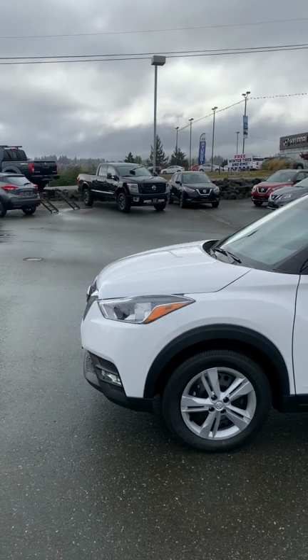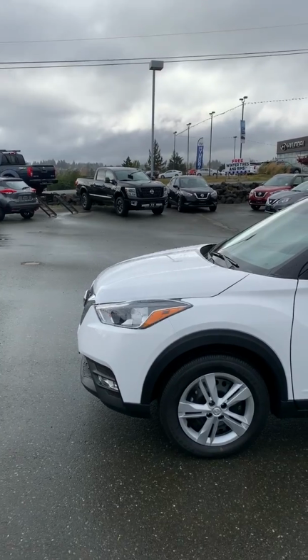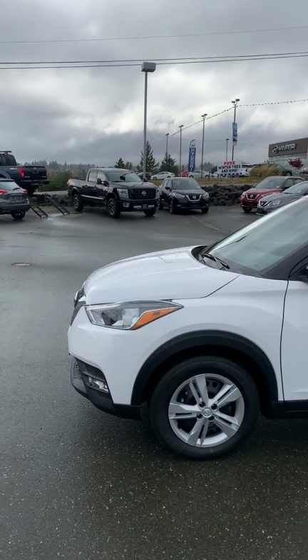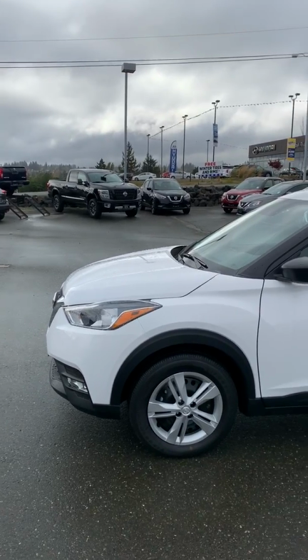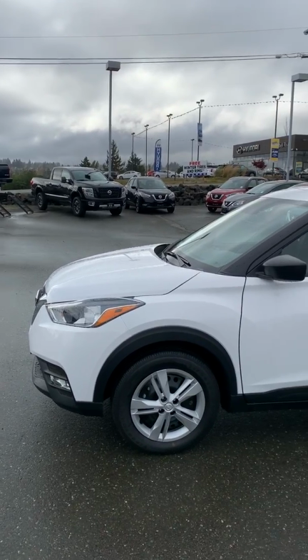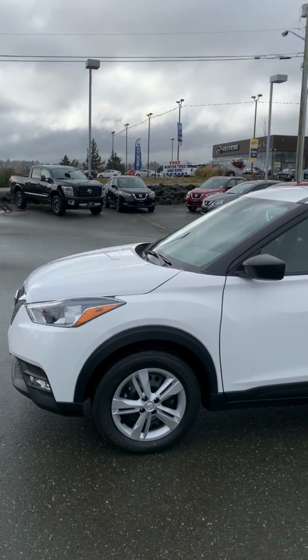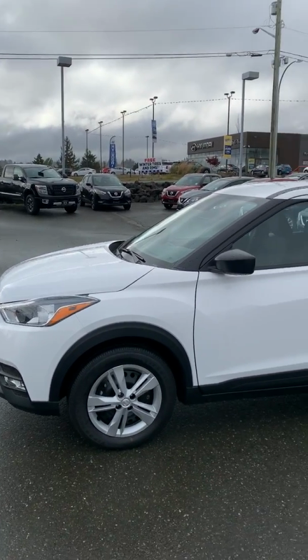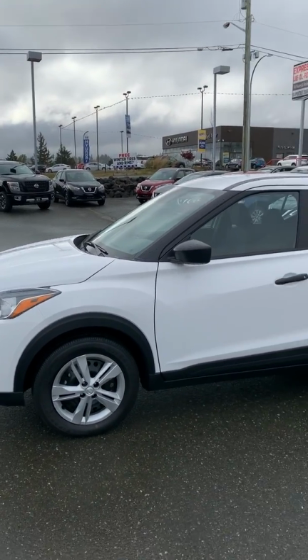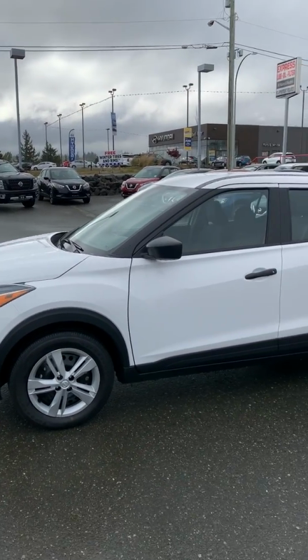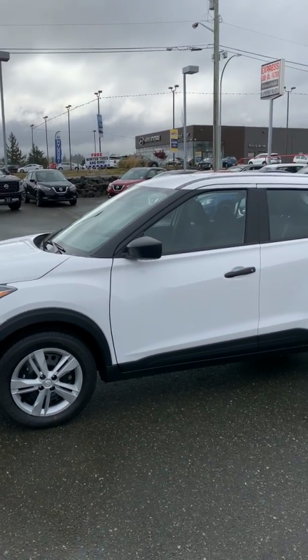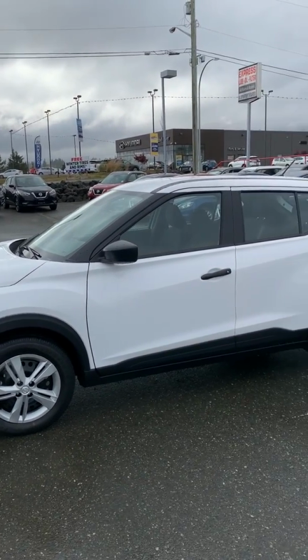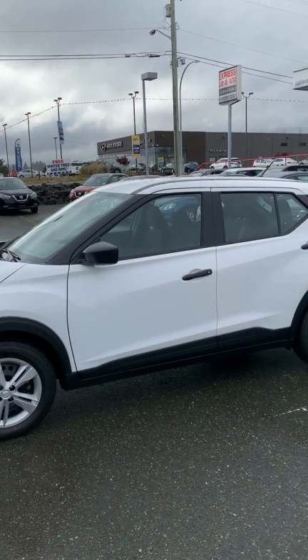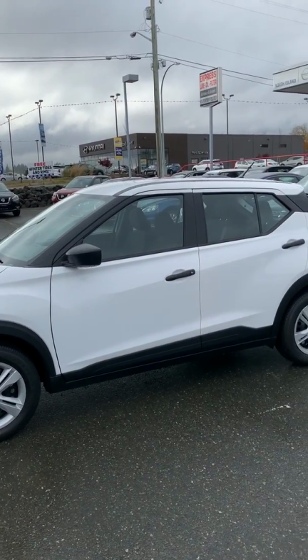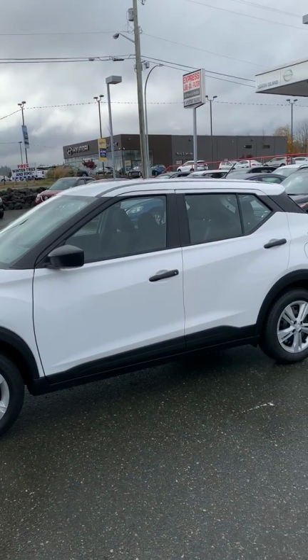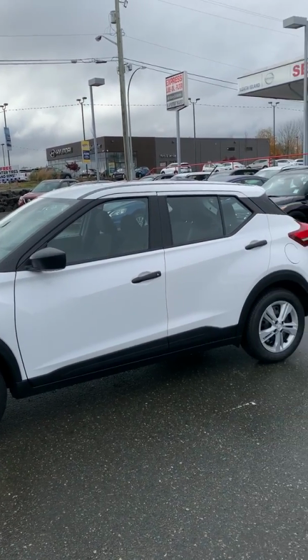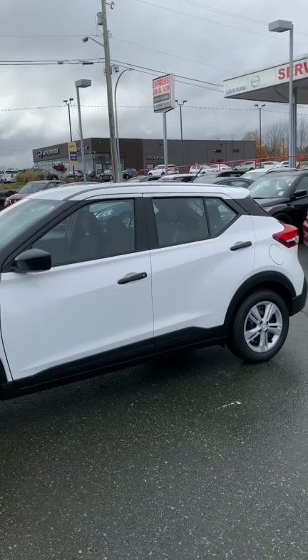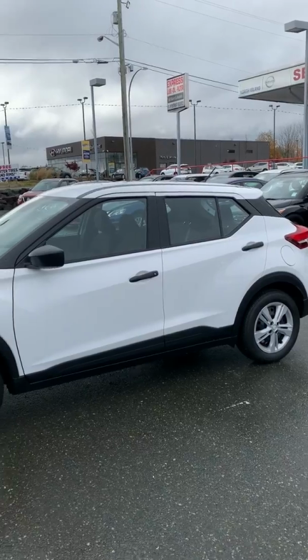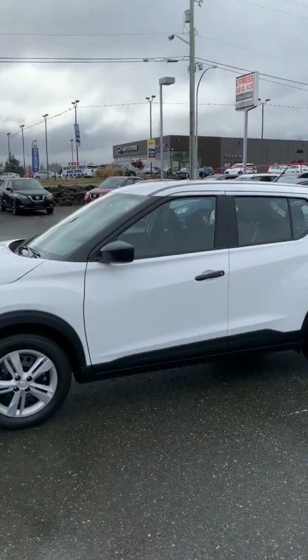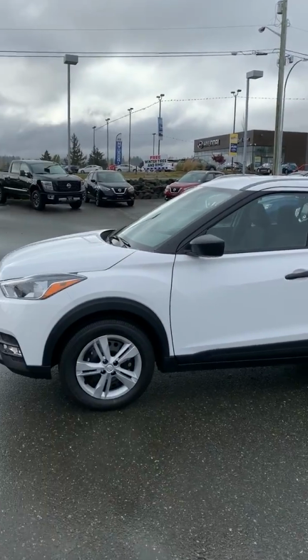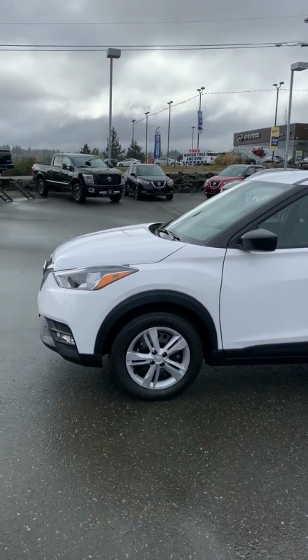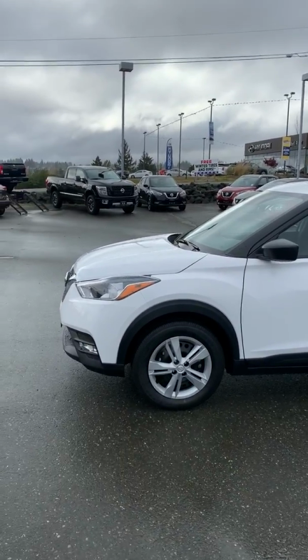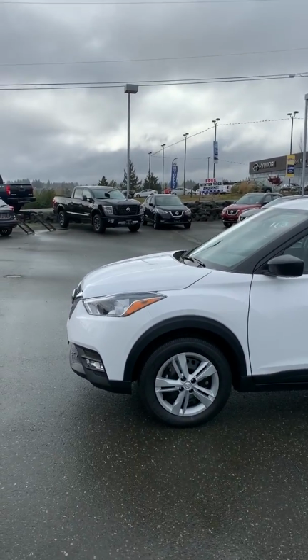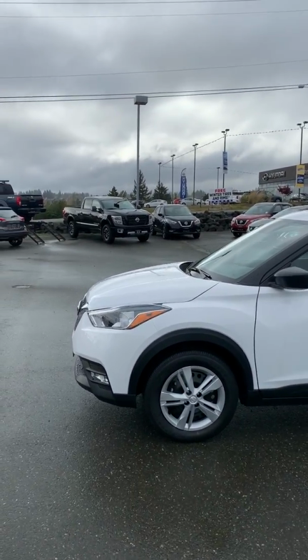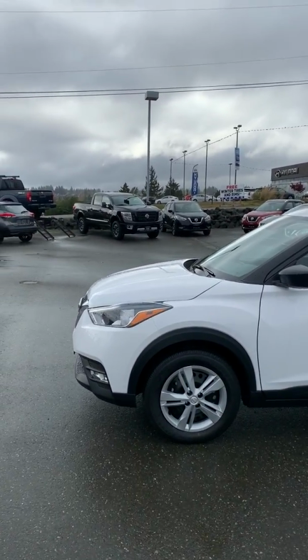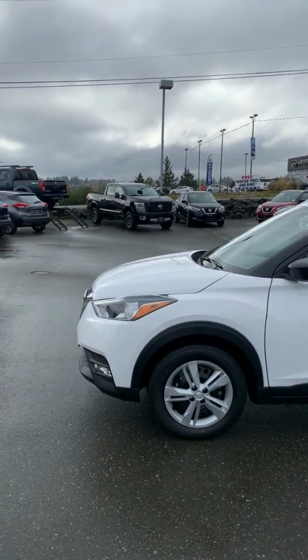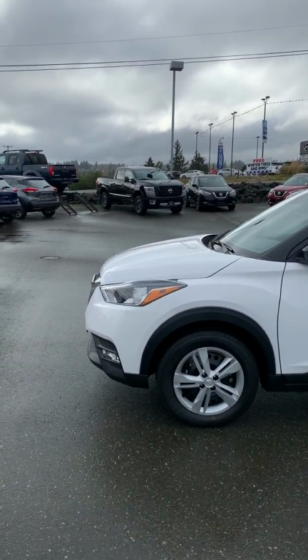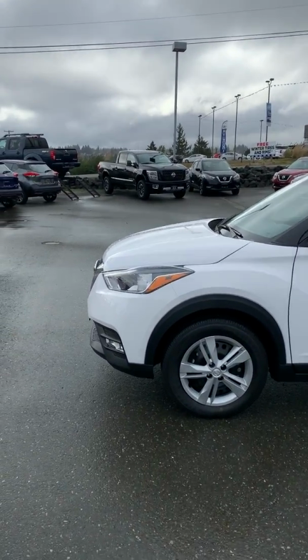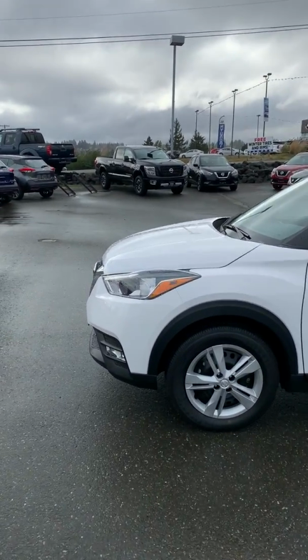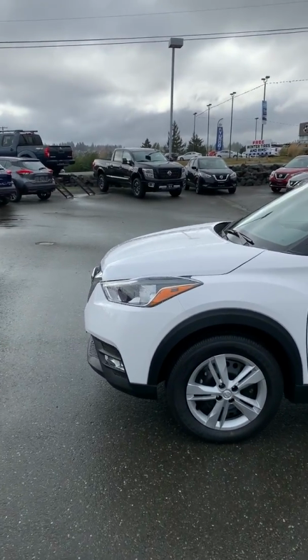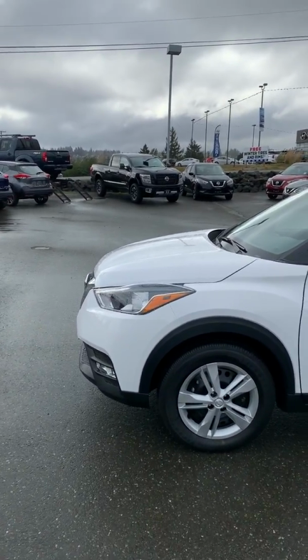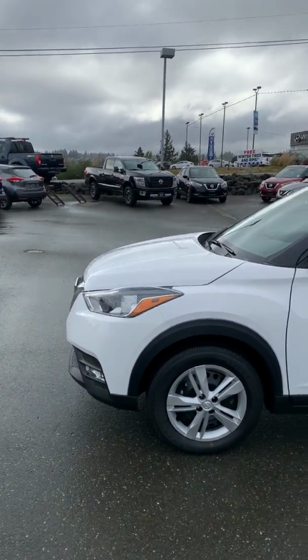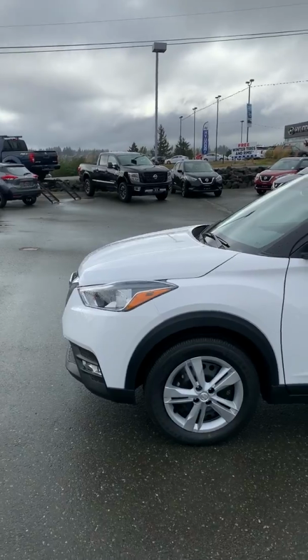Hey Rick, Larissa here from North Allen Nissan. I just wanted to make a quick video for you on the 2019 Kicks — super fuel efficient at 6.6L per 100km on the highway and 7.7 in the city.